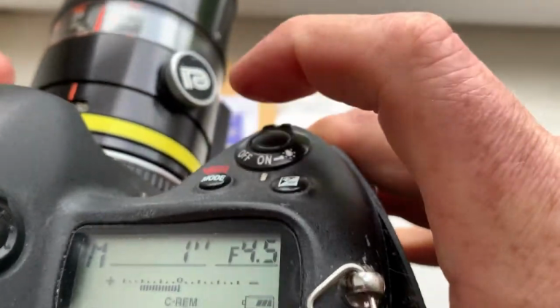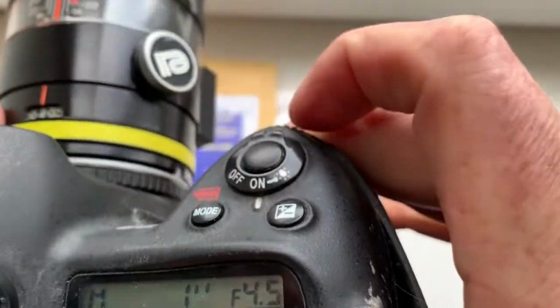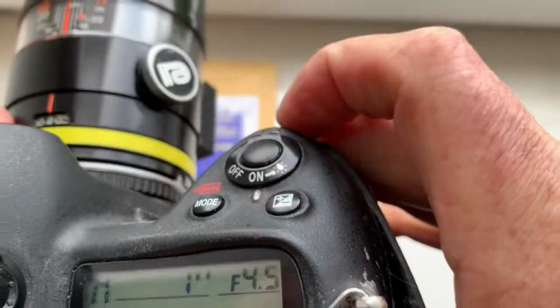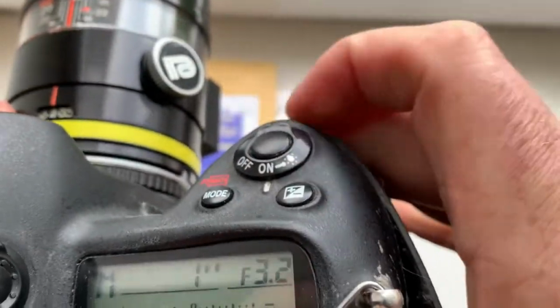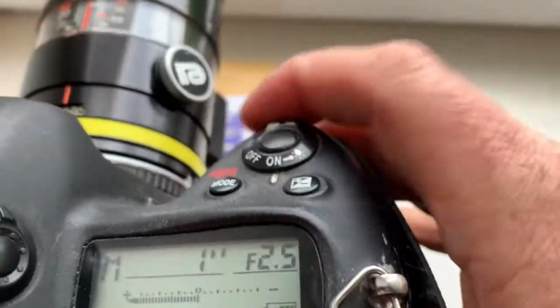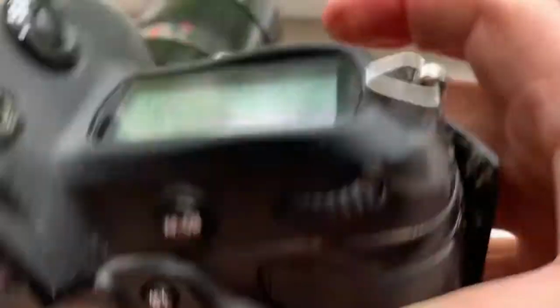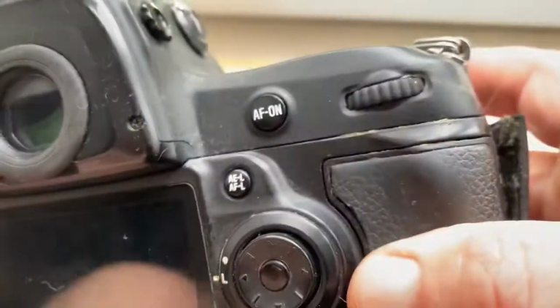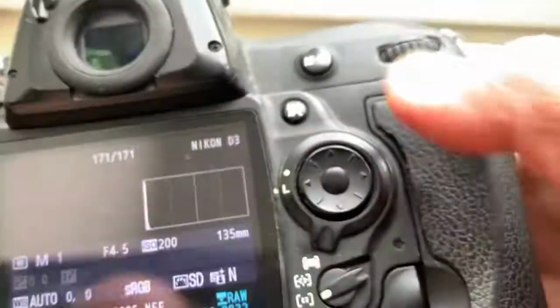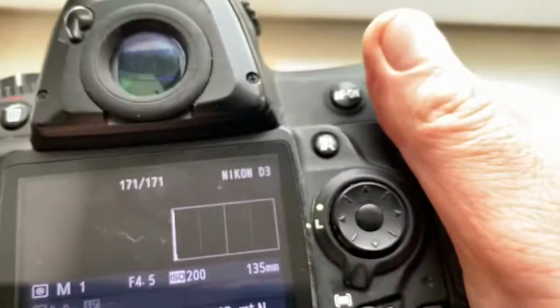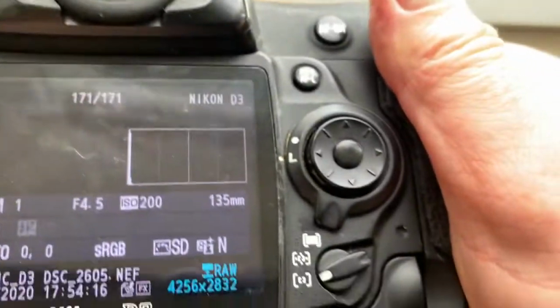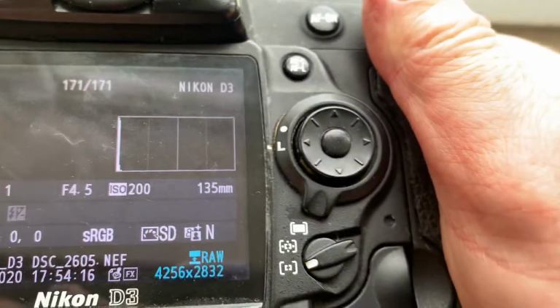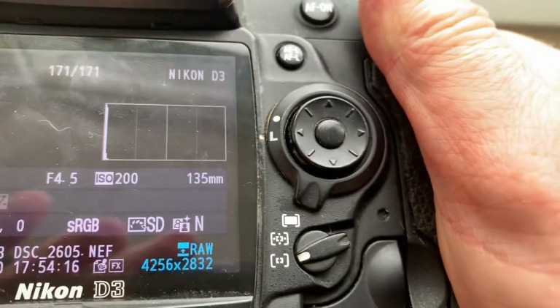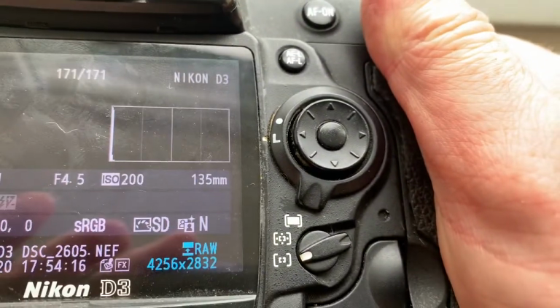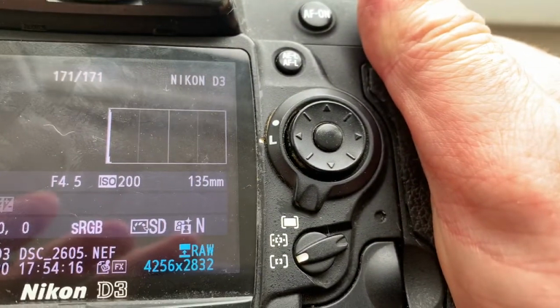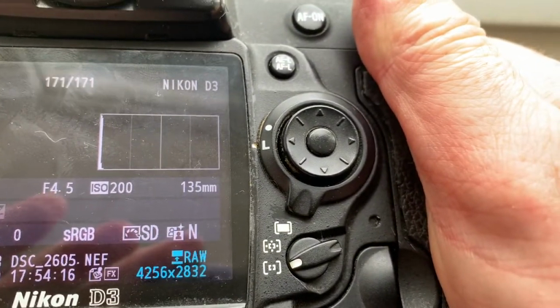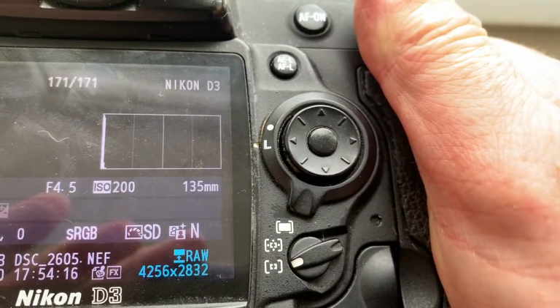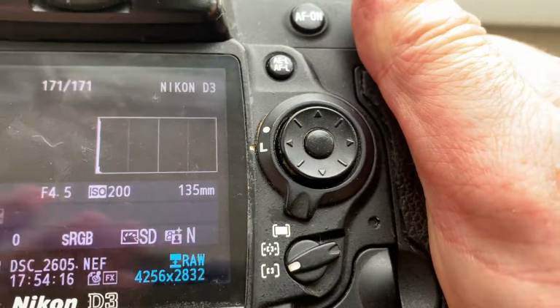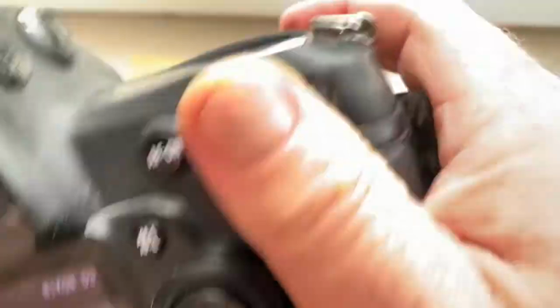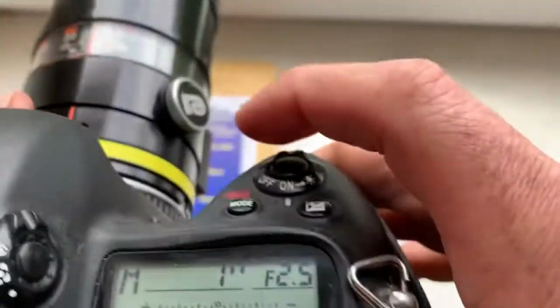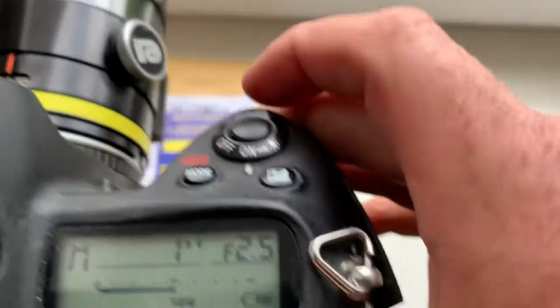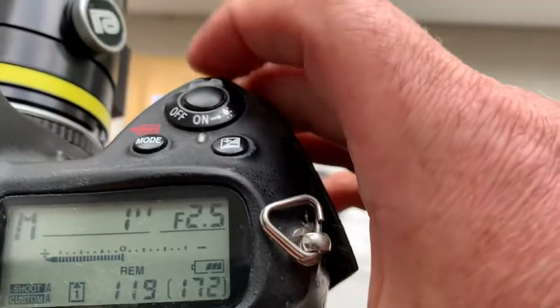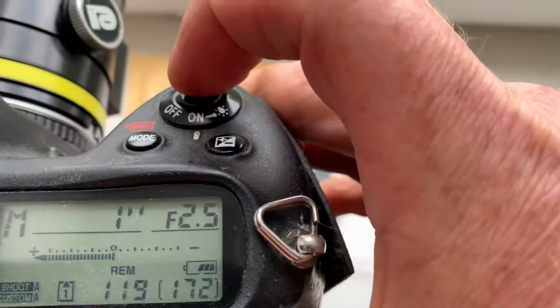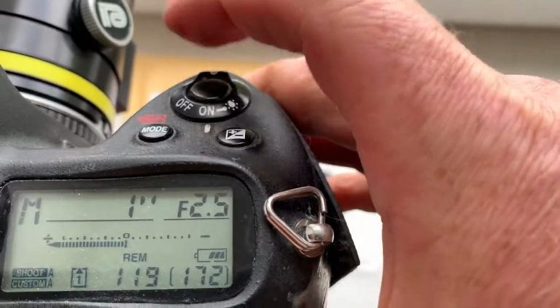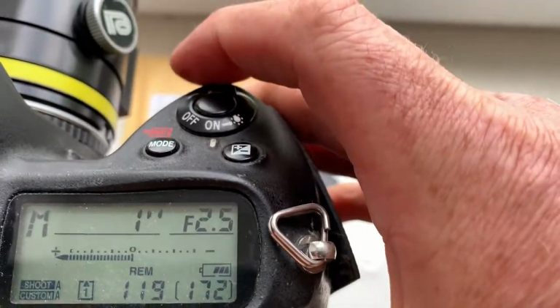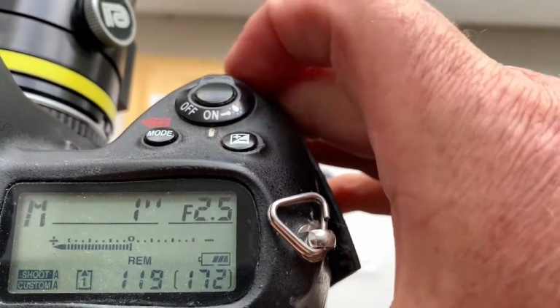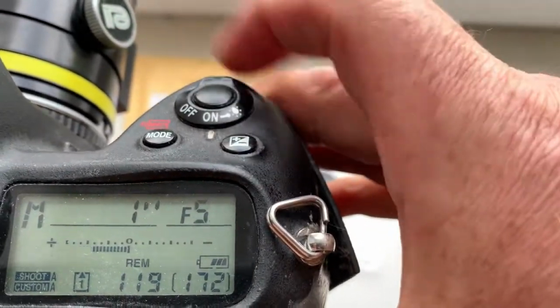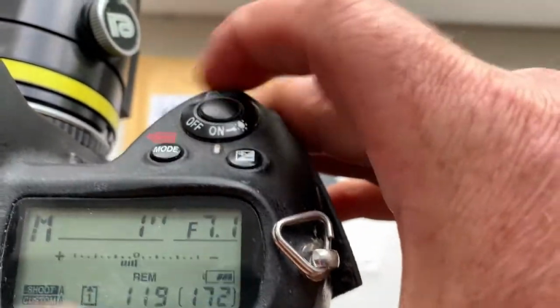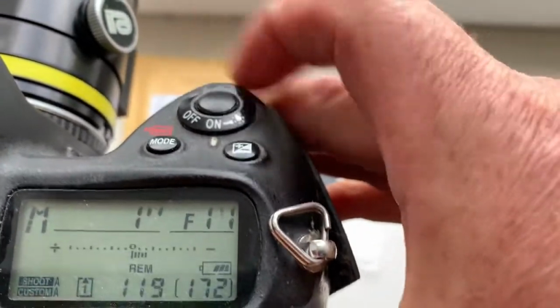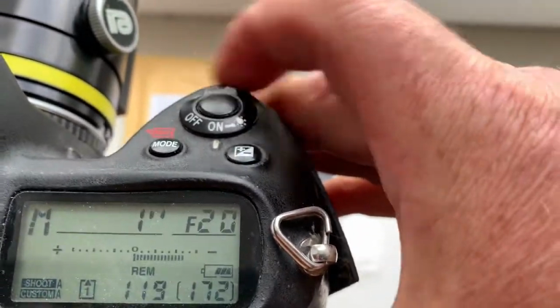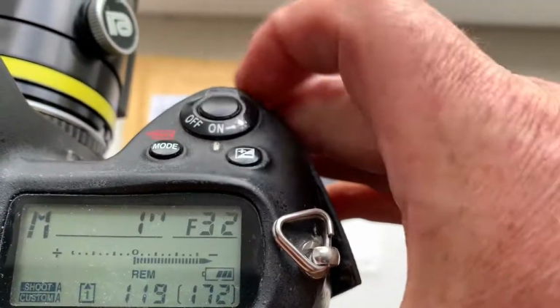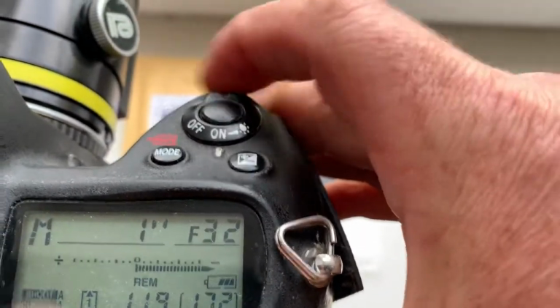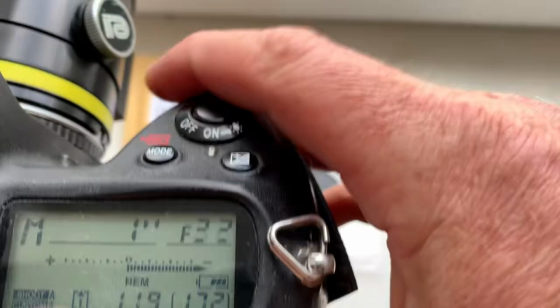Look, I pre-programmed the focal length to 135 millimeters and aperture range from 2.5 to 32.